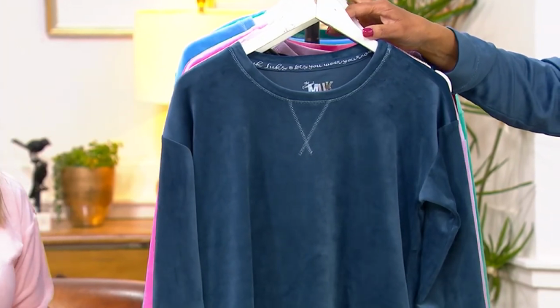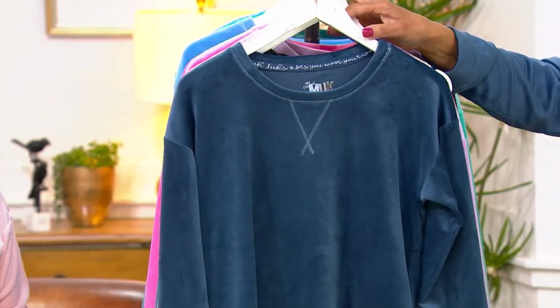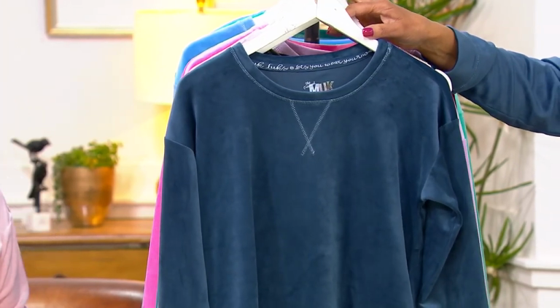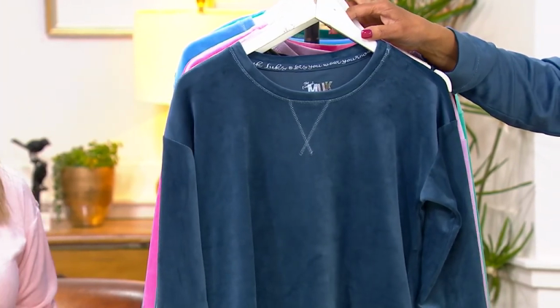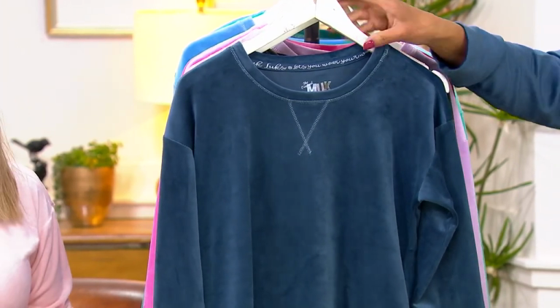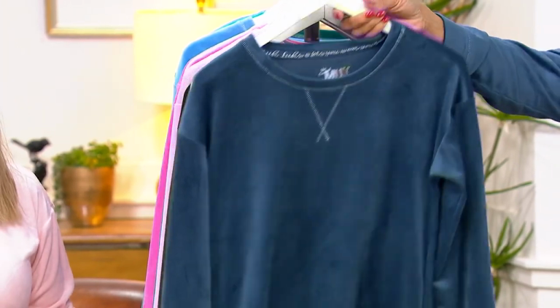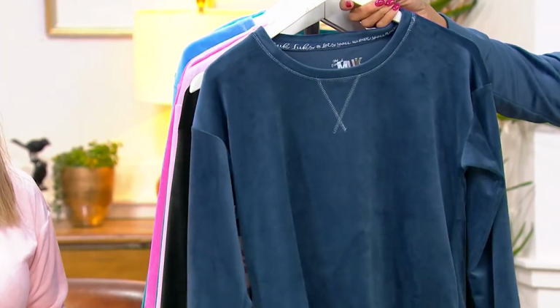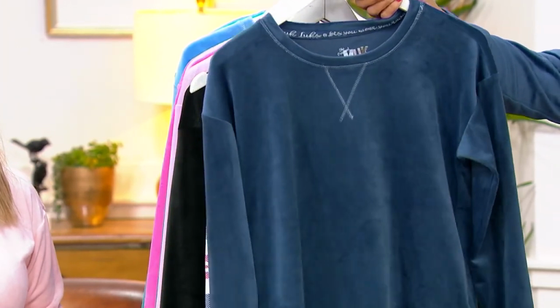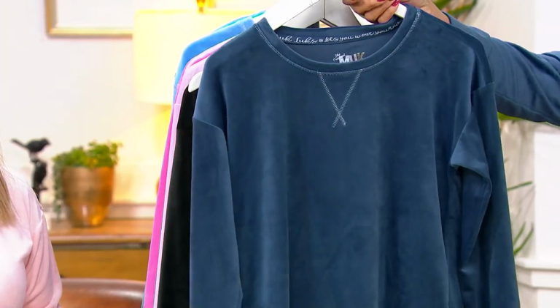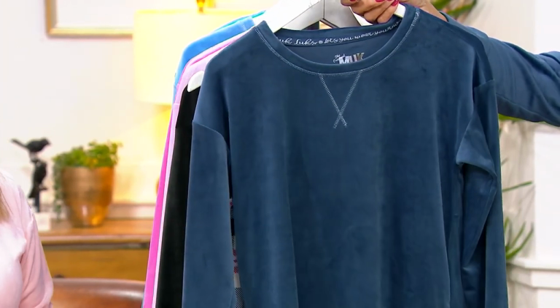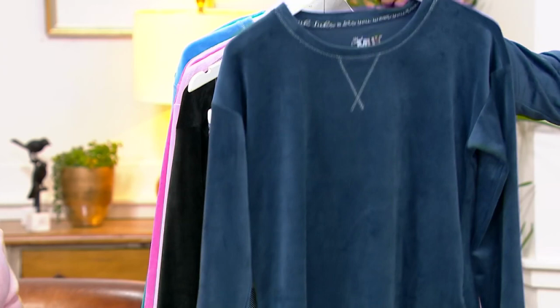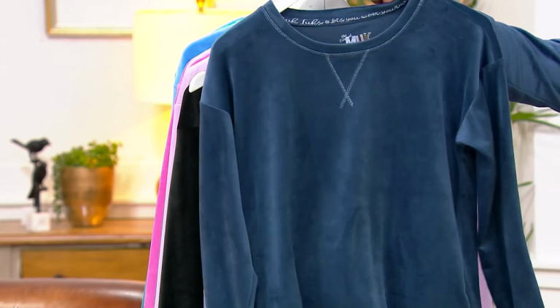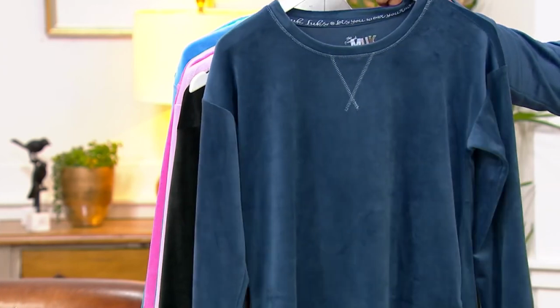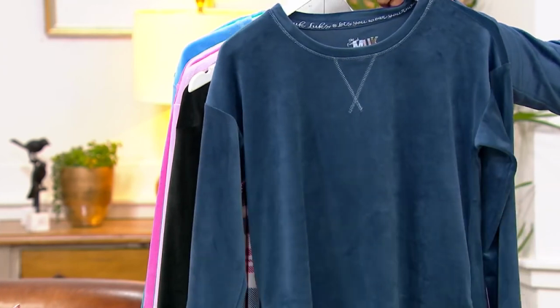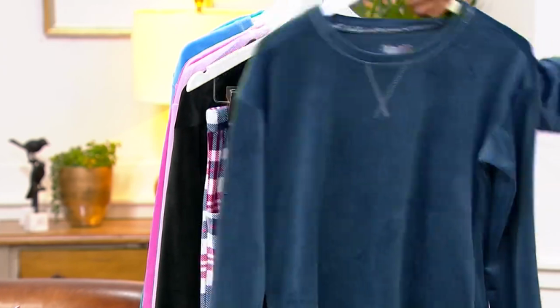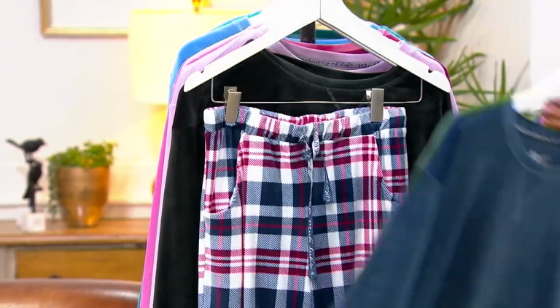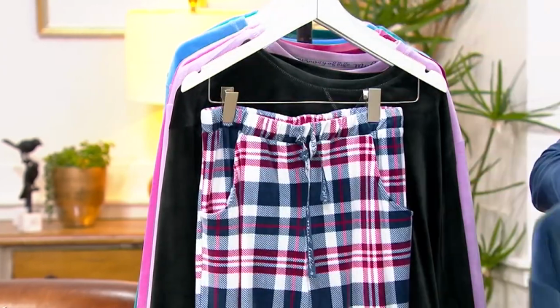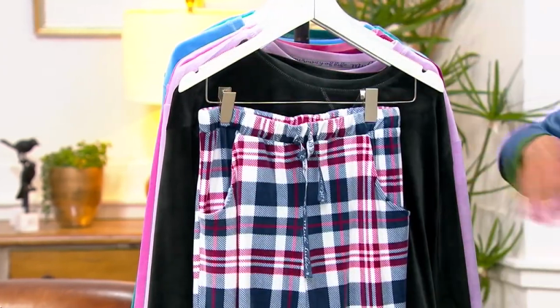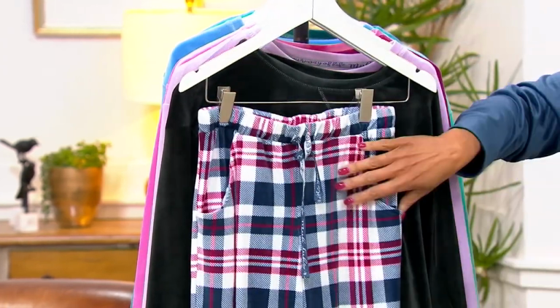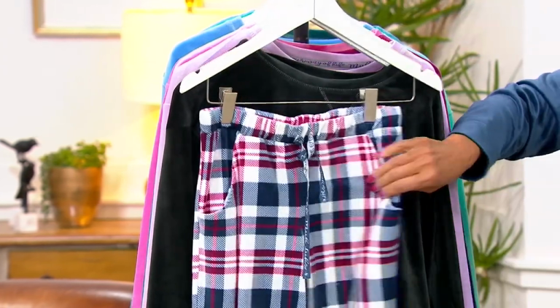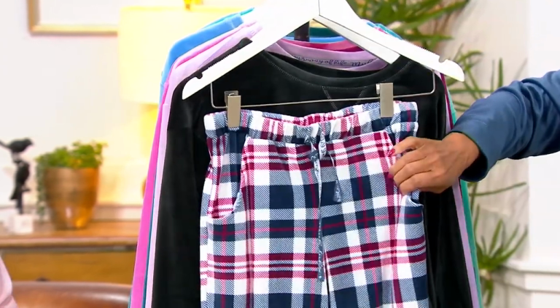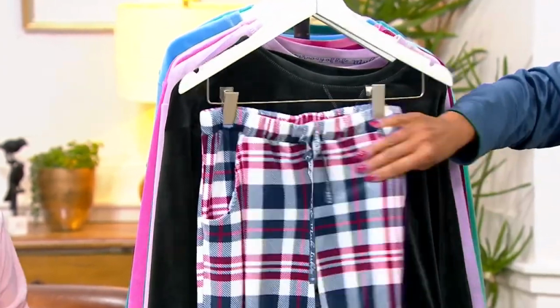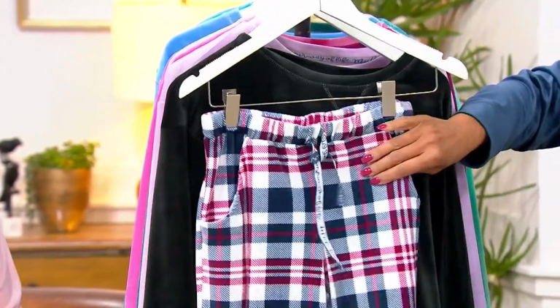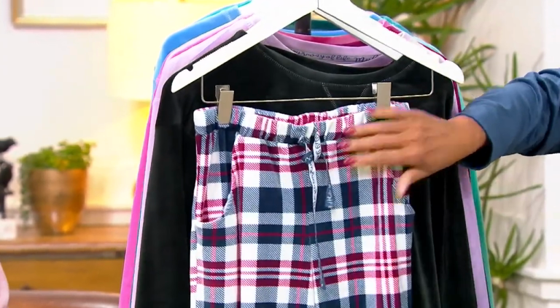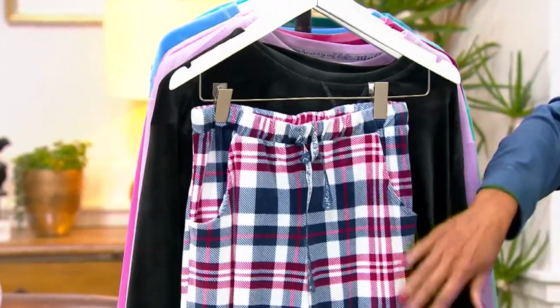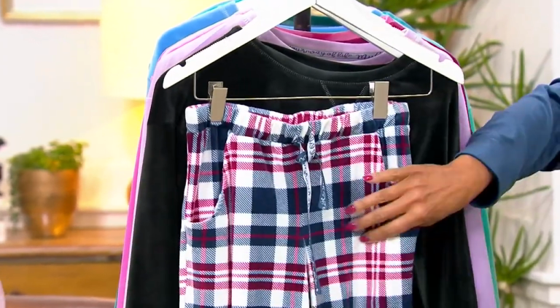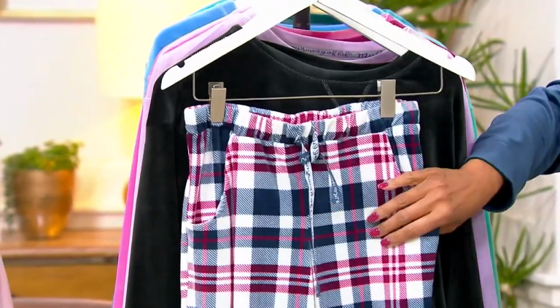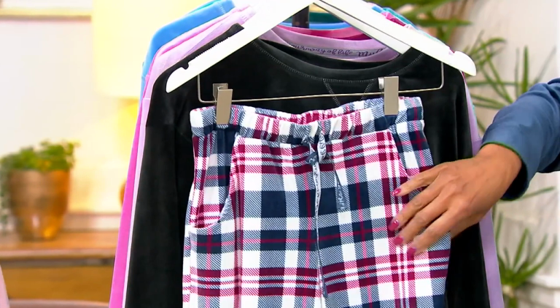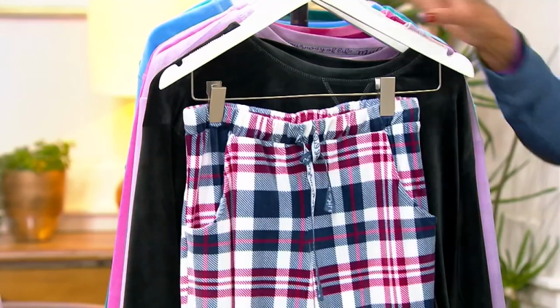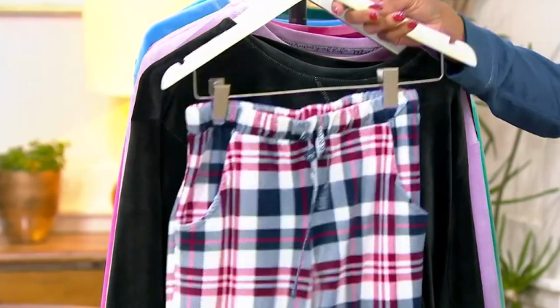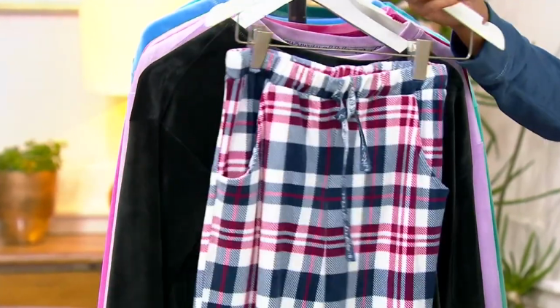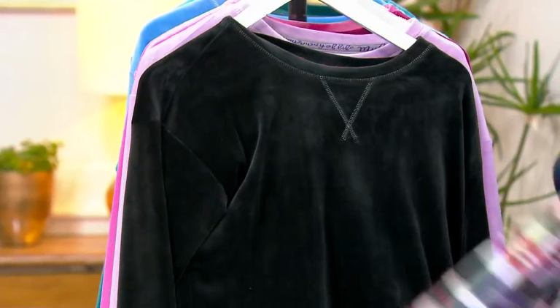We're going to start with the navy plaid. That's what I'm wearing. It's a solid top, and then the bottoms are done in, as indicated, whatever choice you're making. So this is navy plaid.